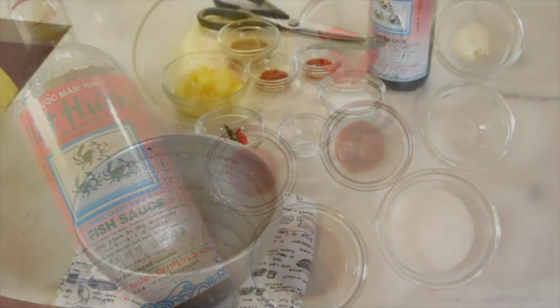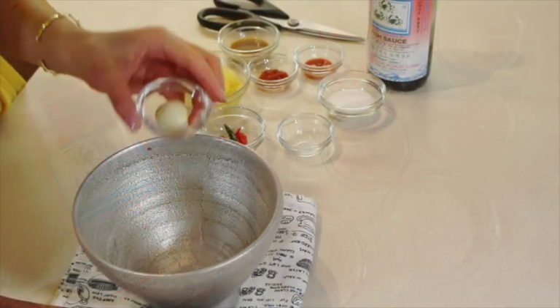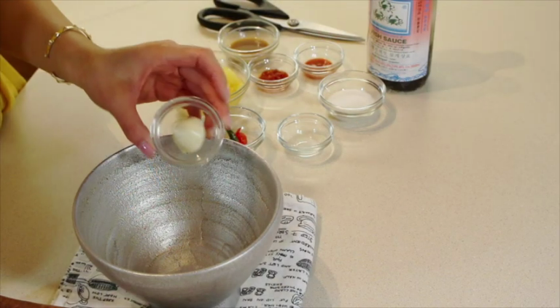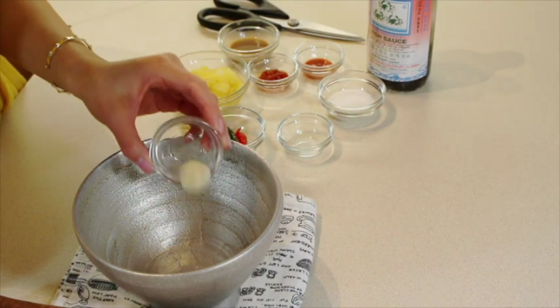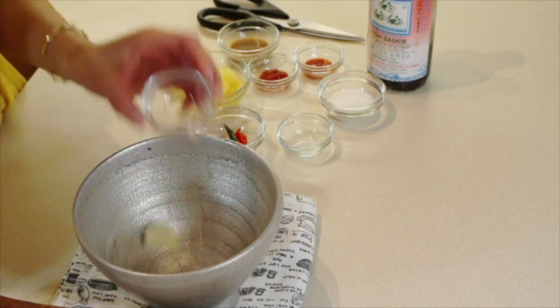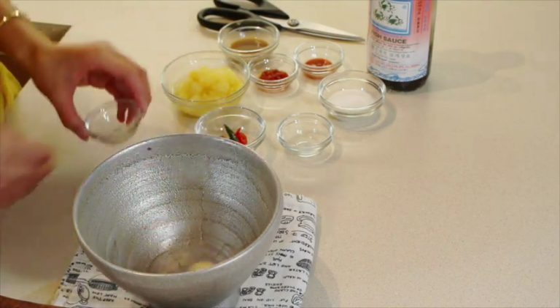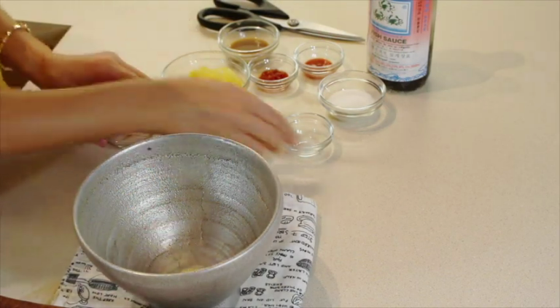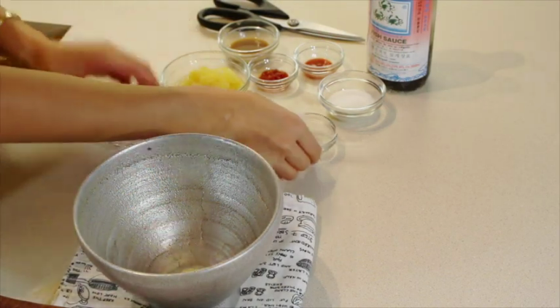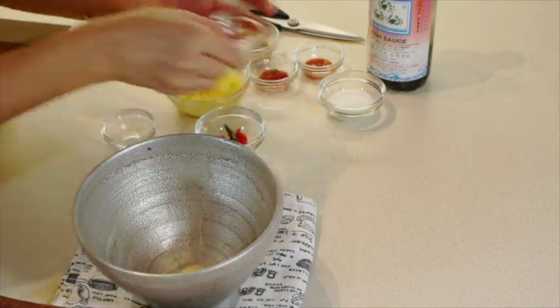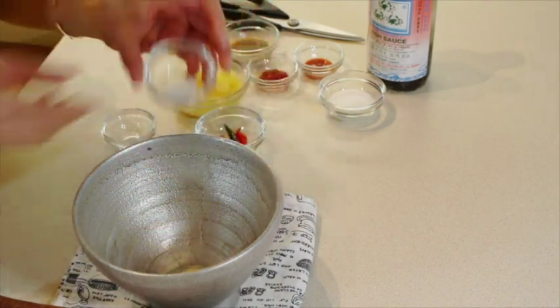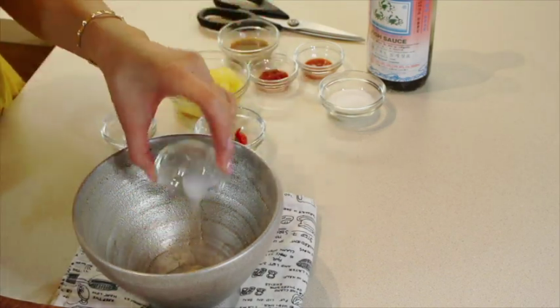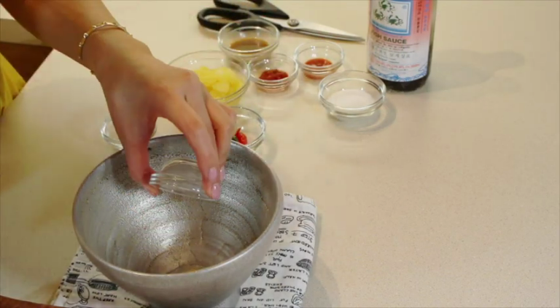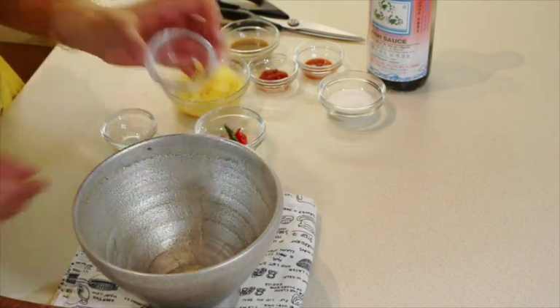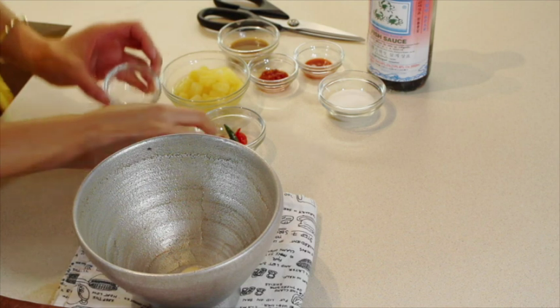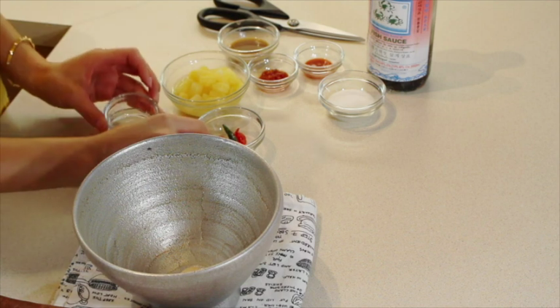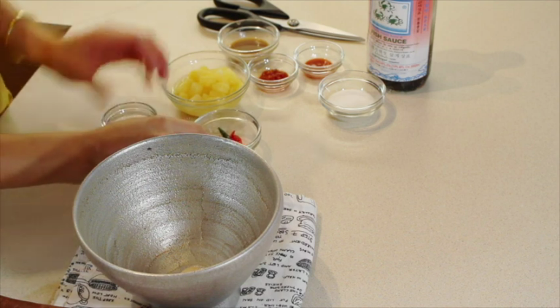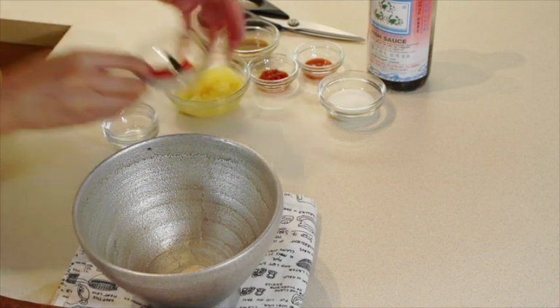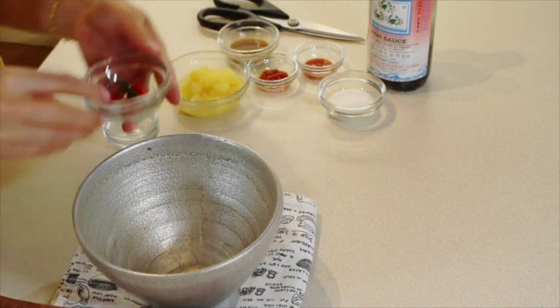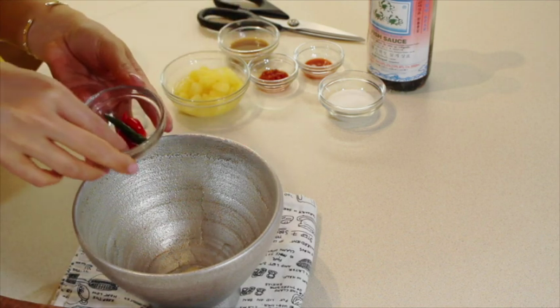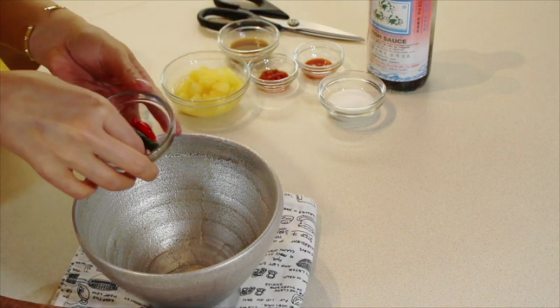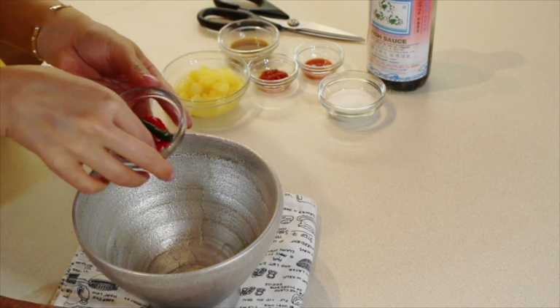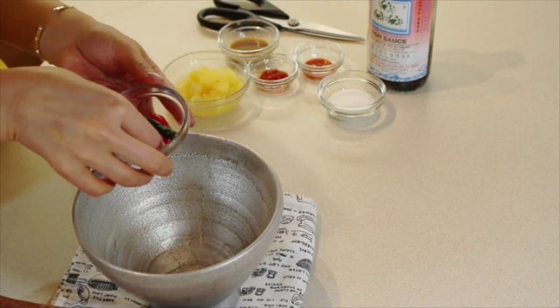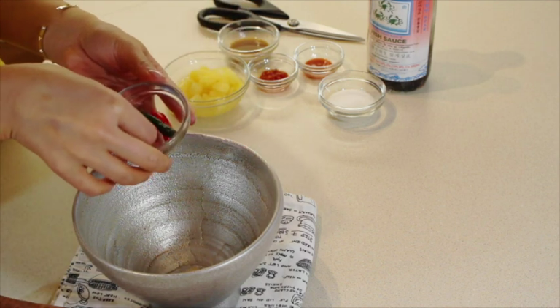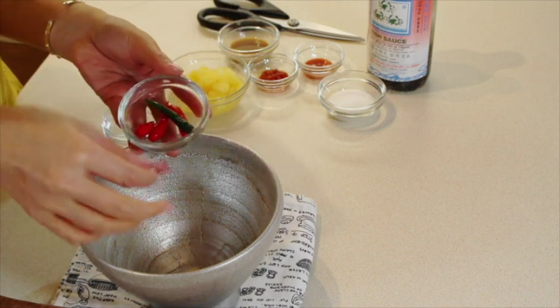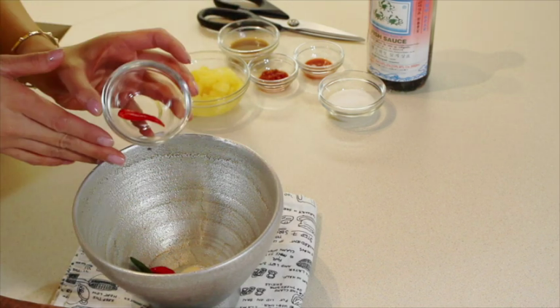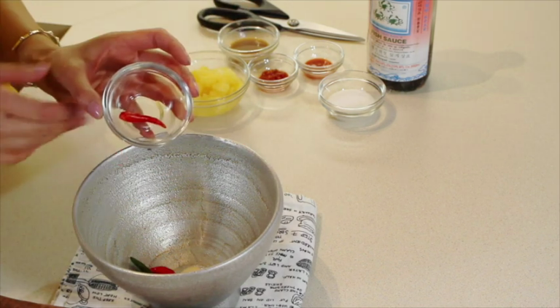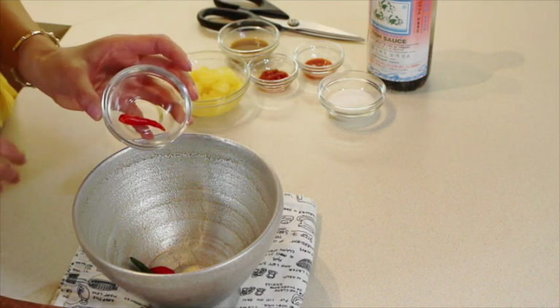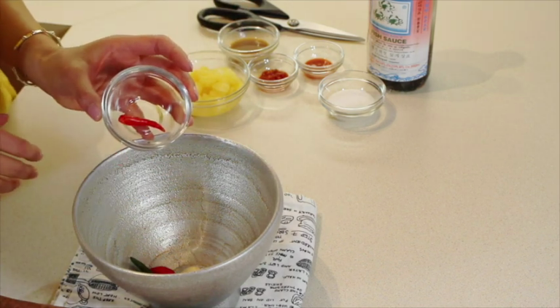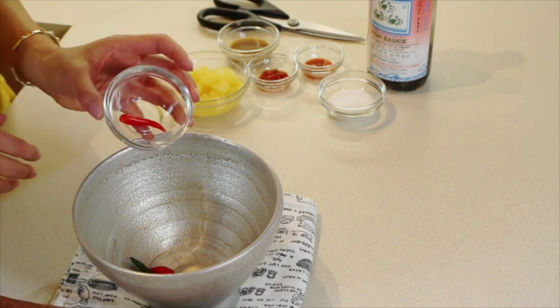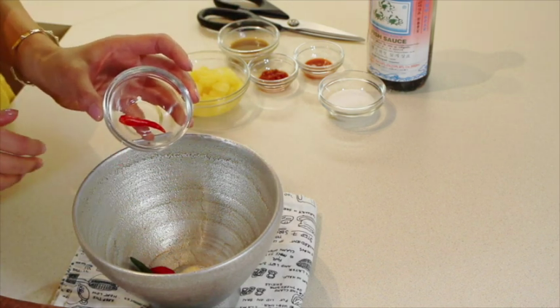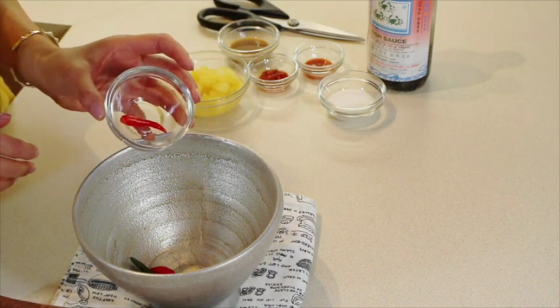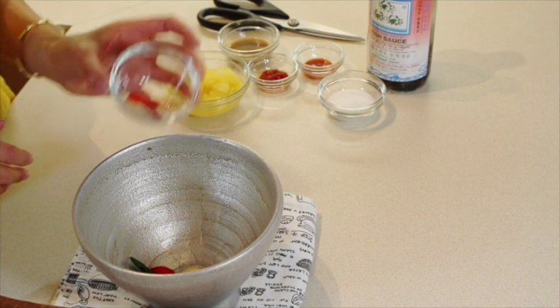Okay, we're going to start with the garlic, salt, and then four of the chili peppers. I'll show you guys what to do with the fifth one once we're finished.